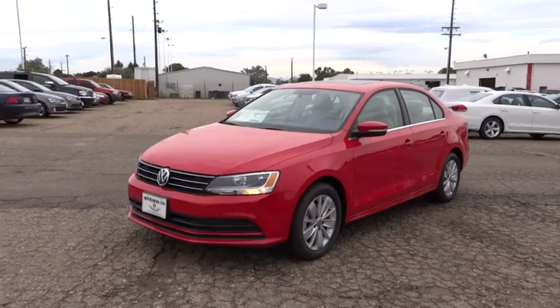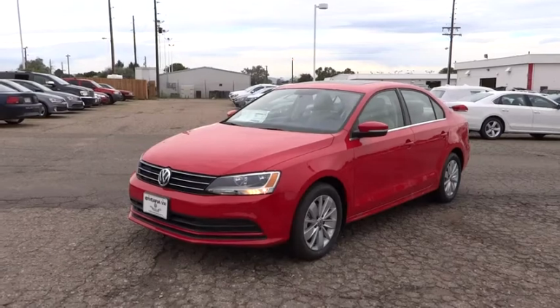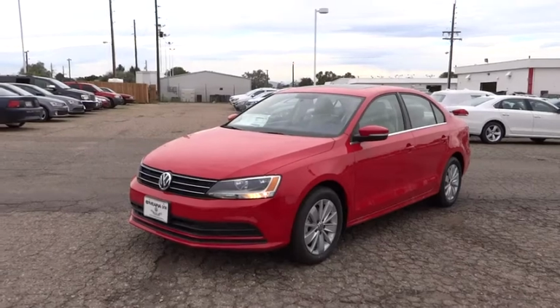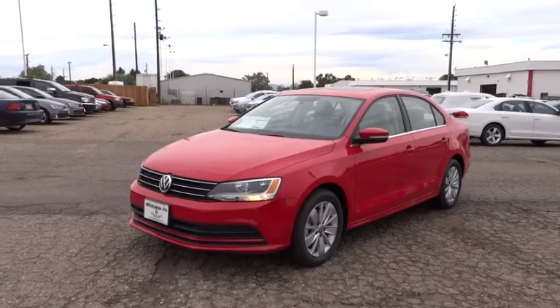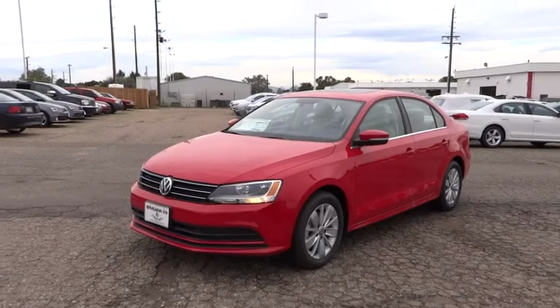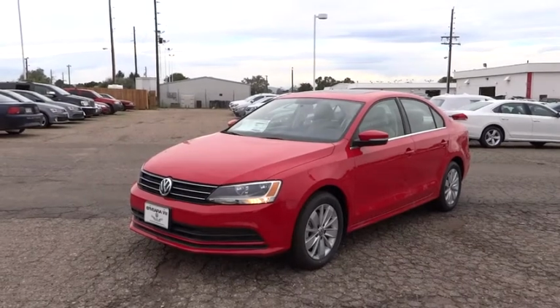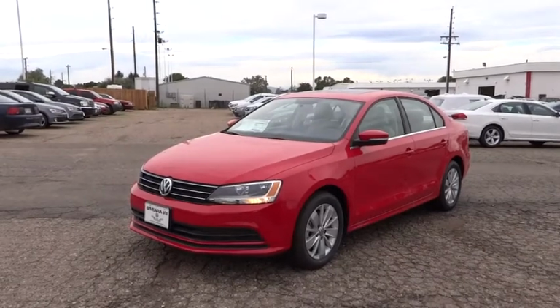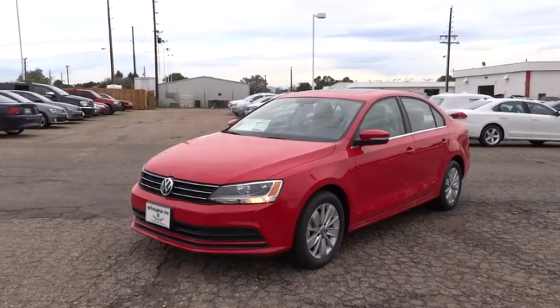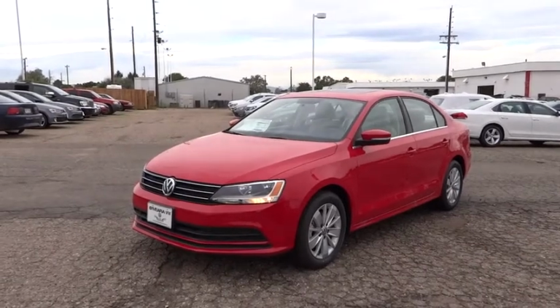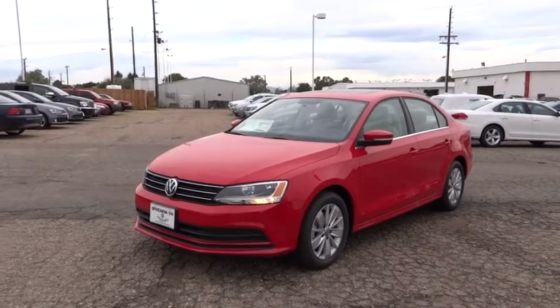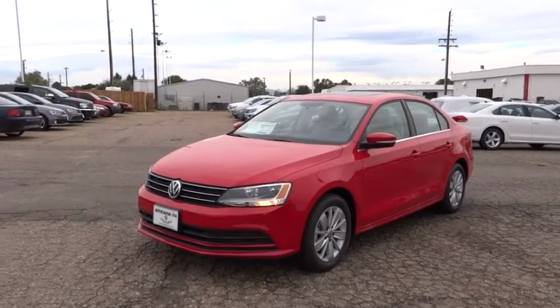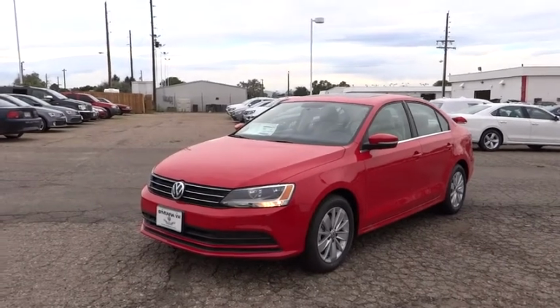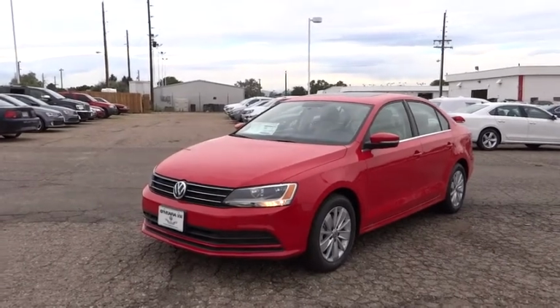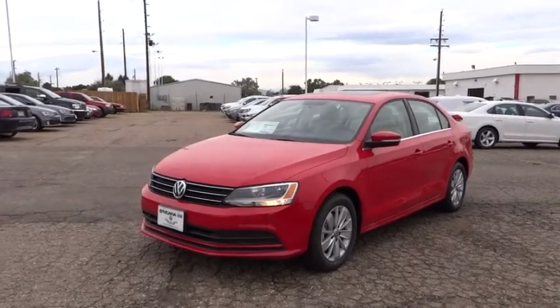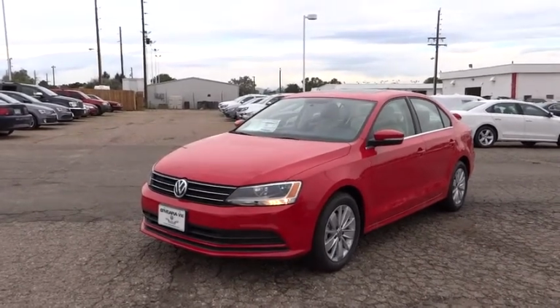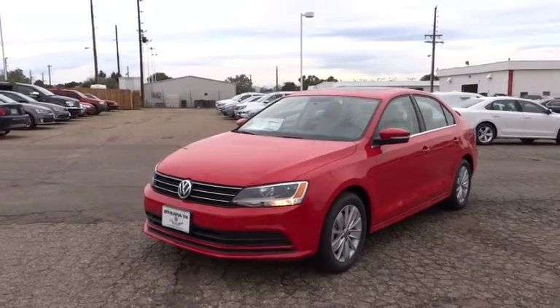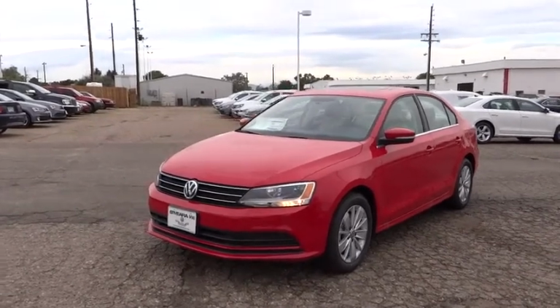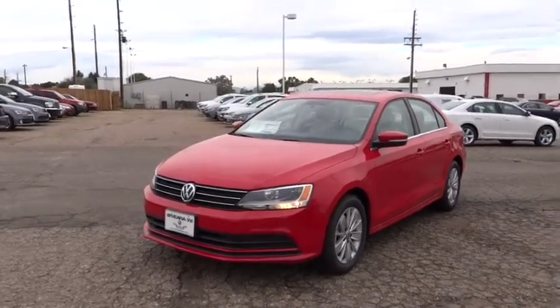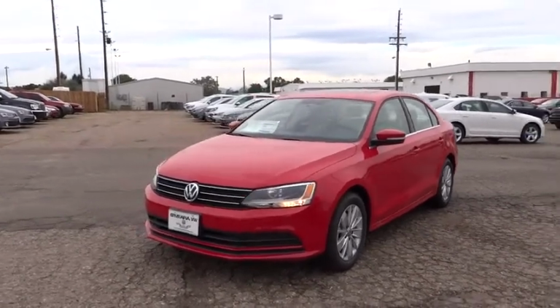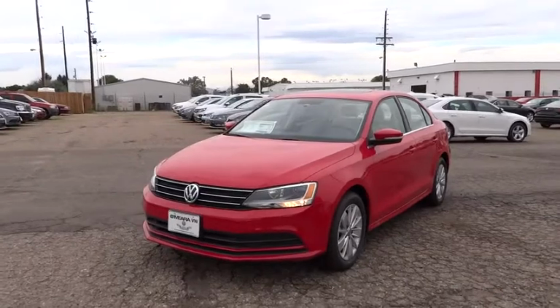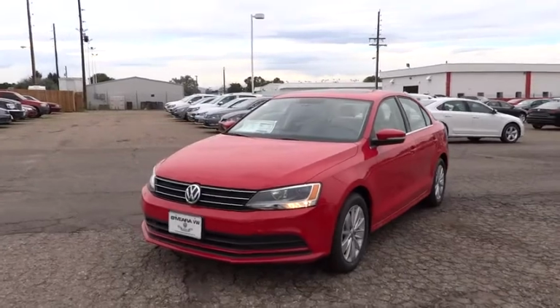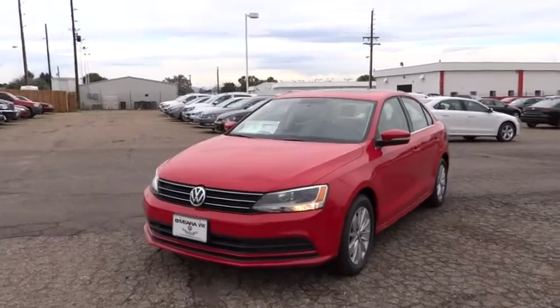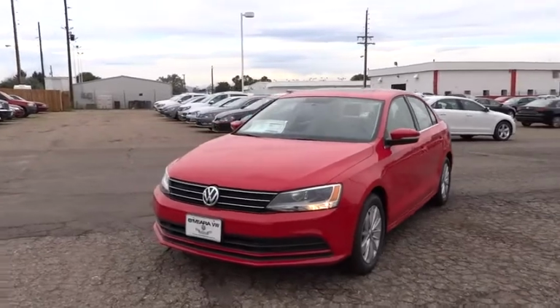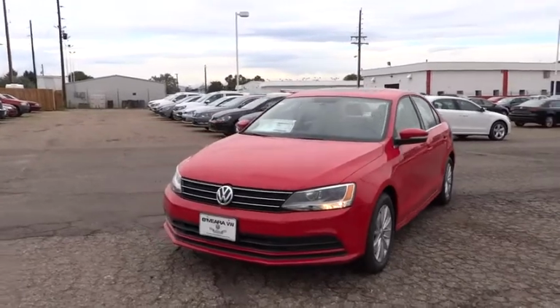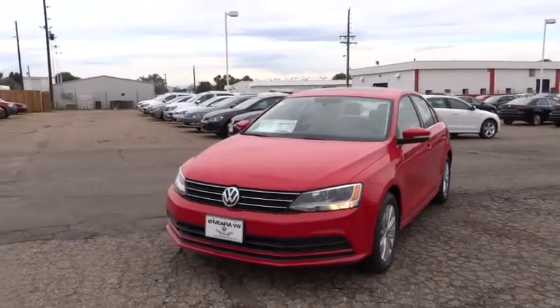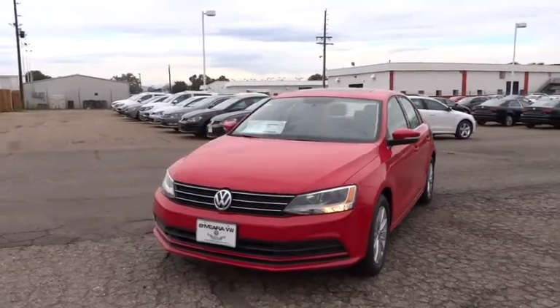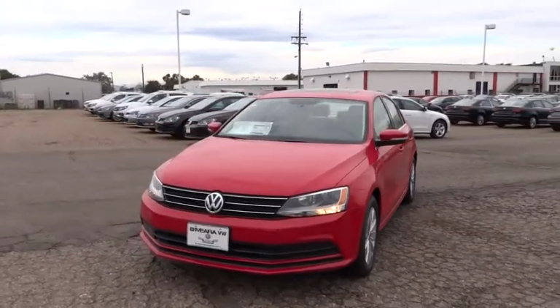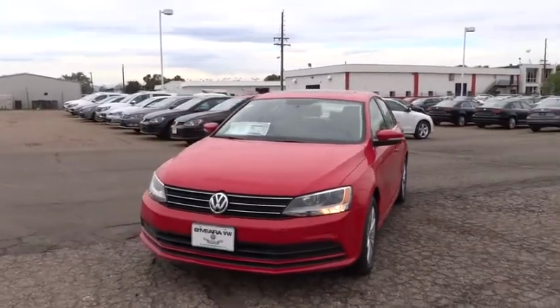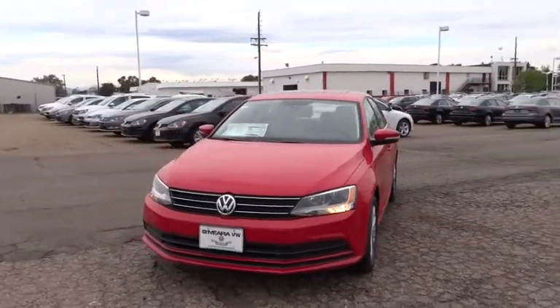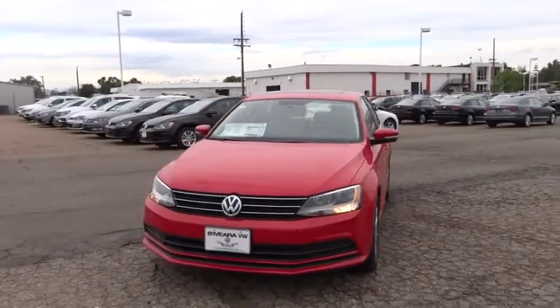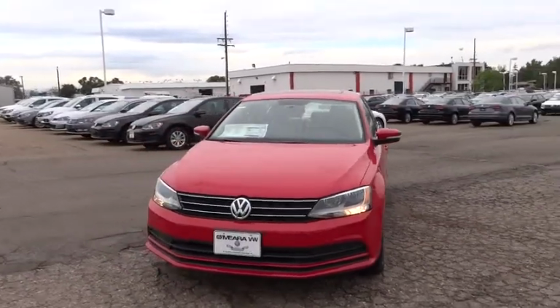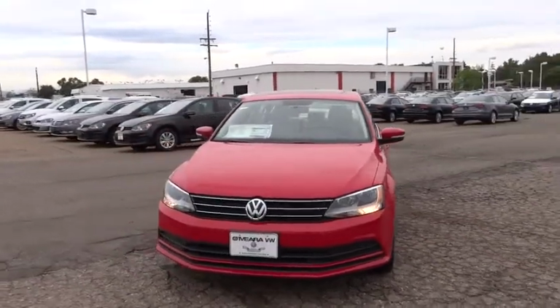The 2015 Volkswagen Jetta. The Jetta is a premium car that is family-friendly with a great price. Agile and confident handling.